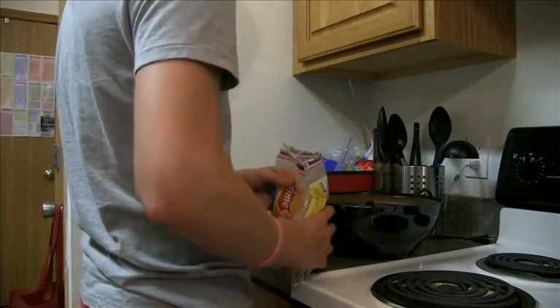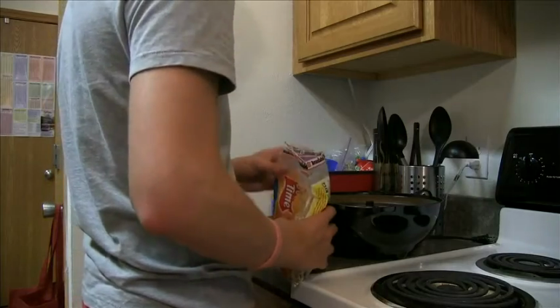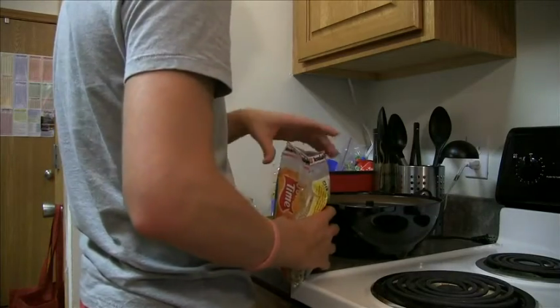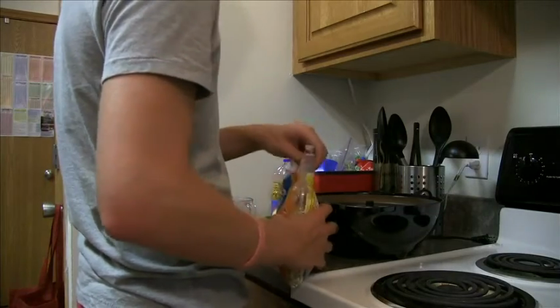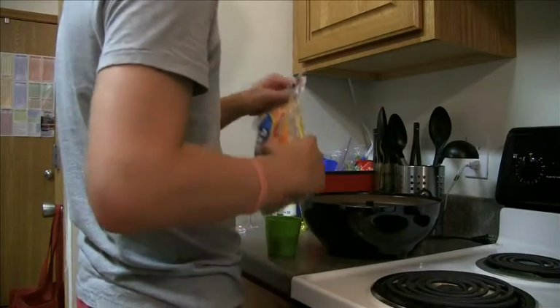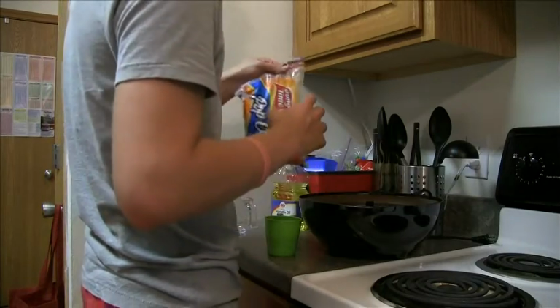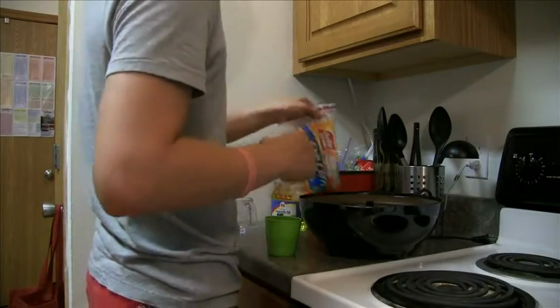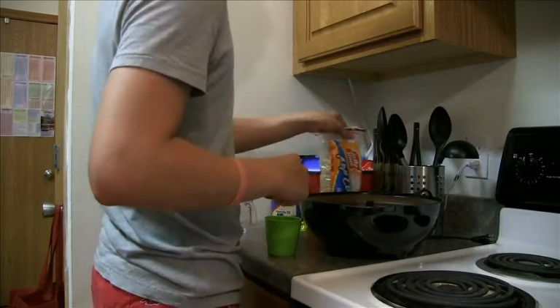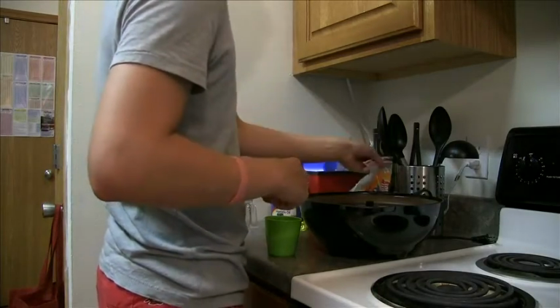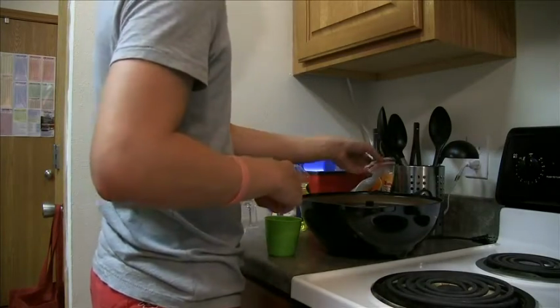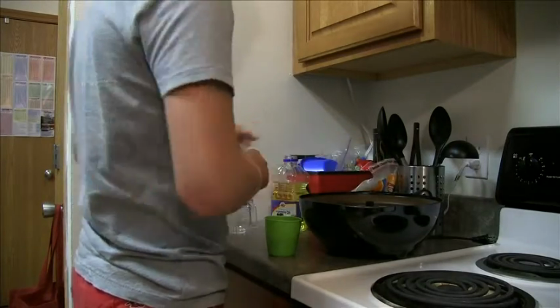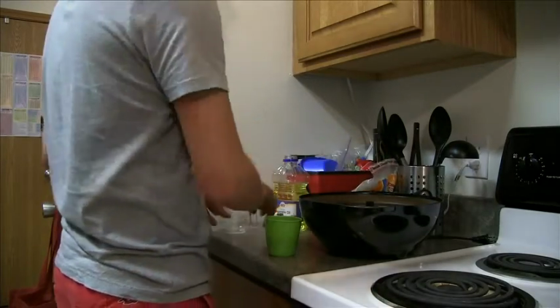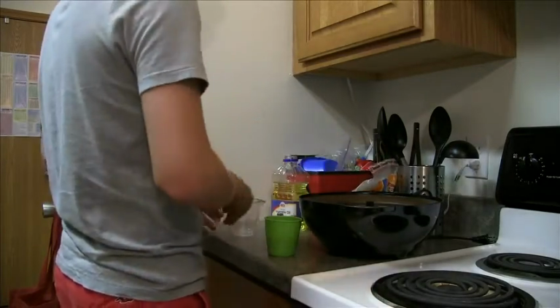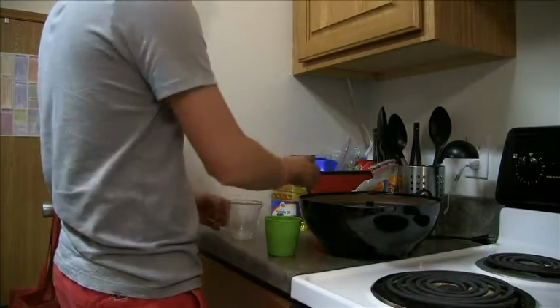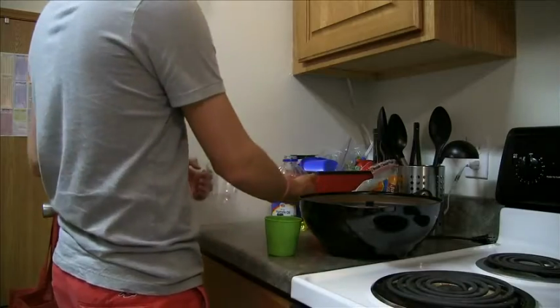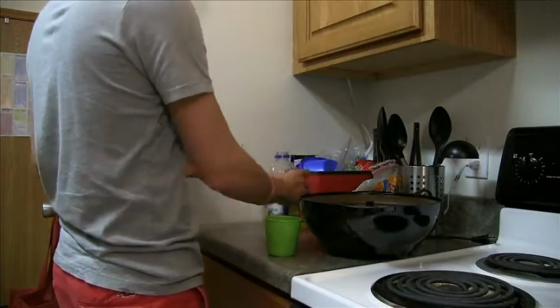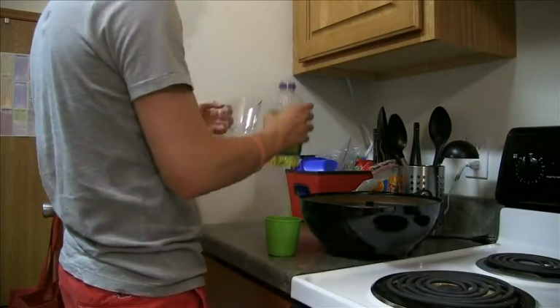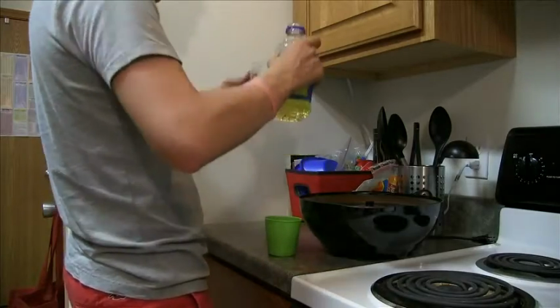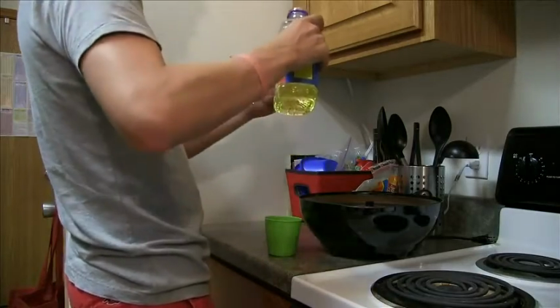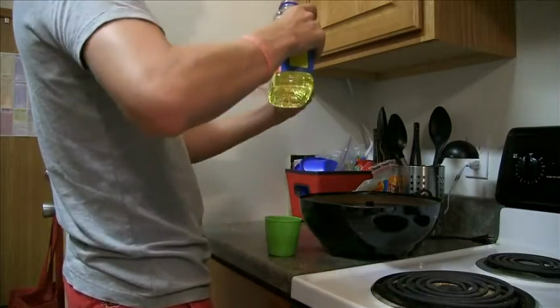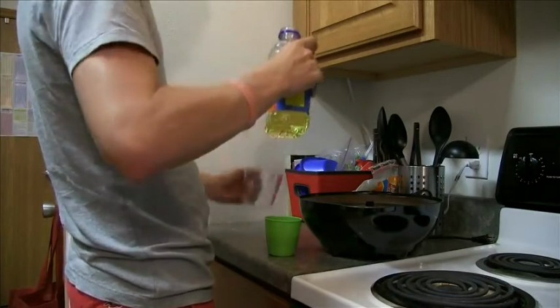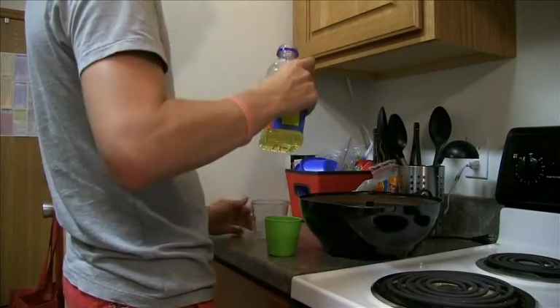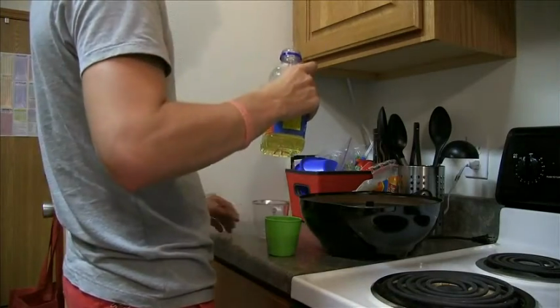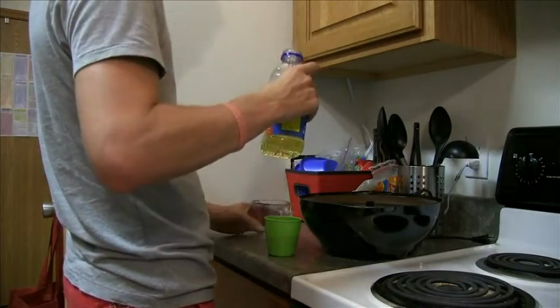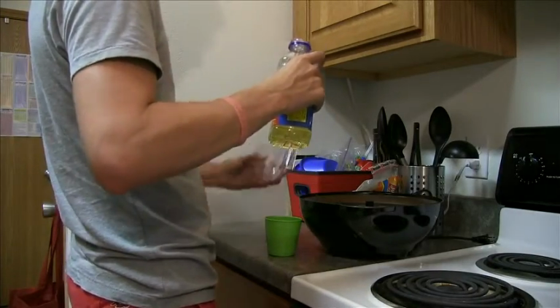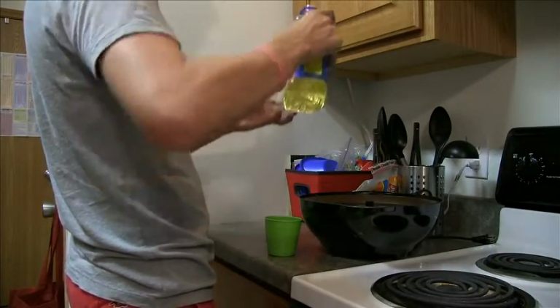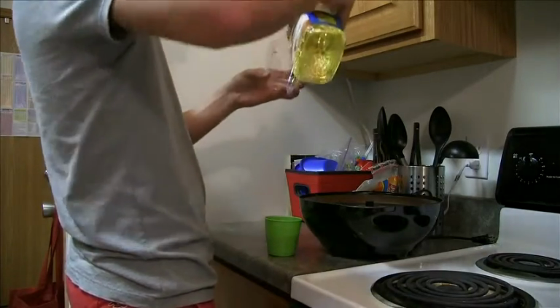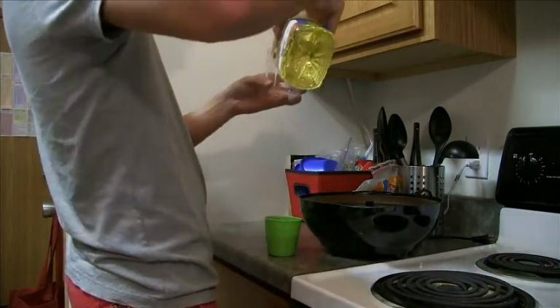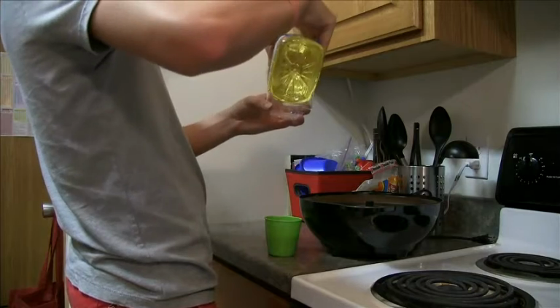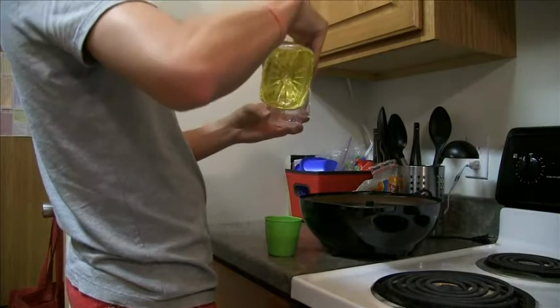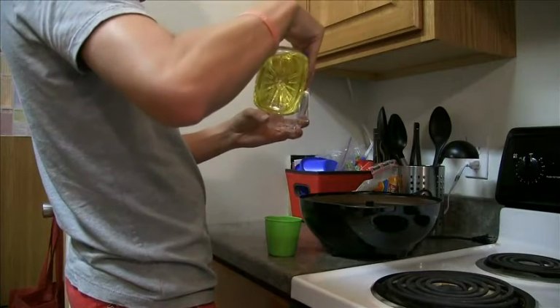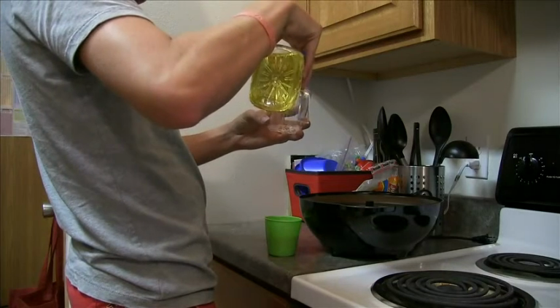You should then measure out one half cup of oil. We use more than the three tablespoons recommended, due to Carter's expertise in concession stand popcorn making.